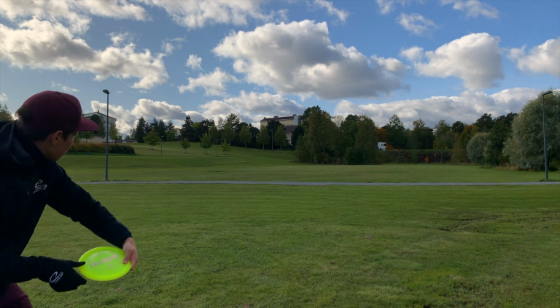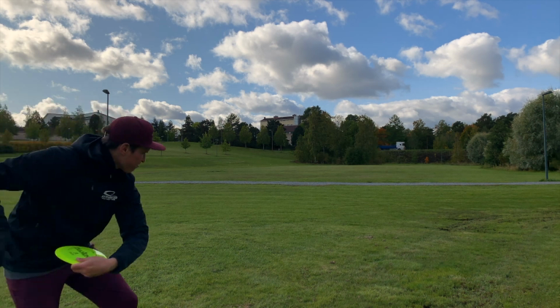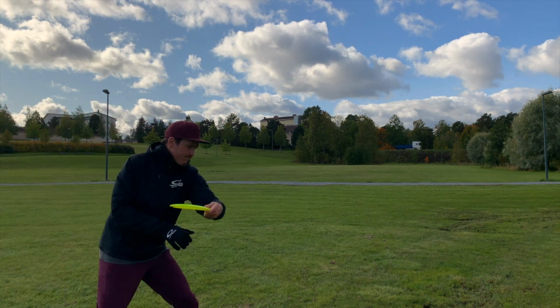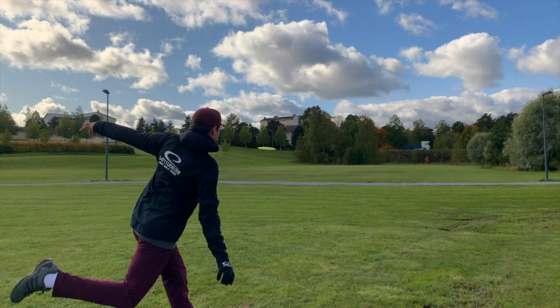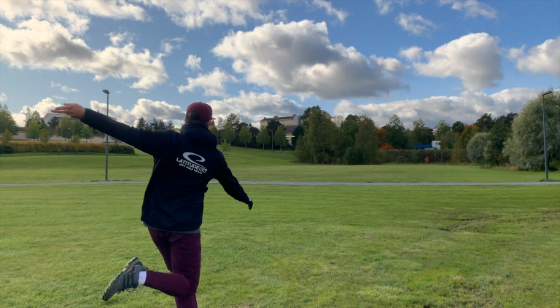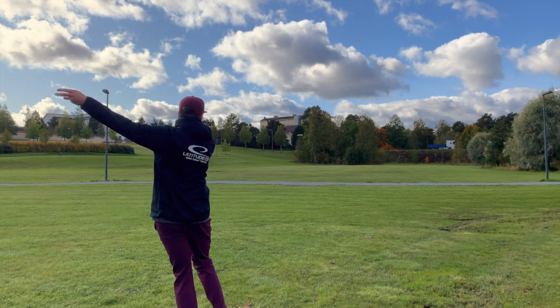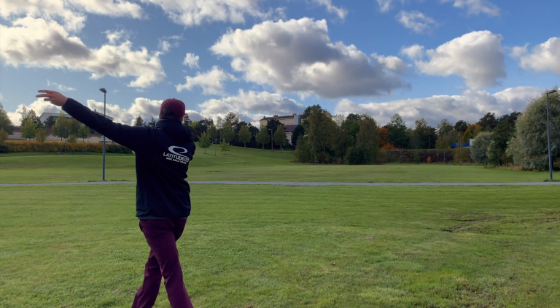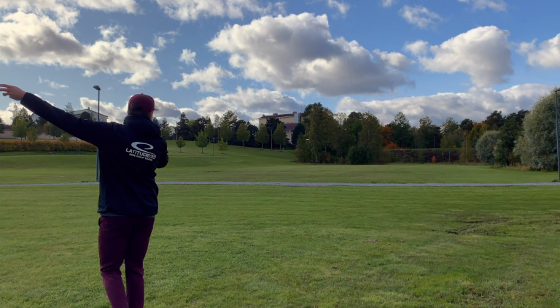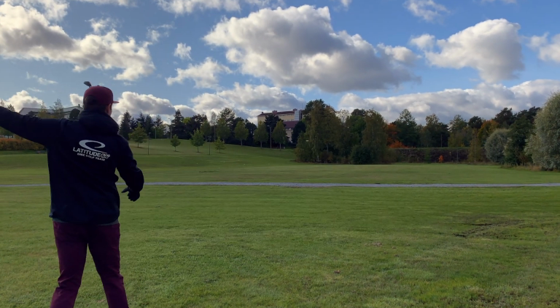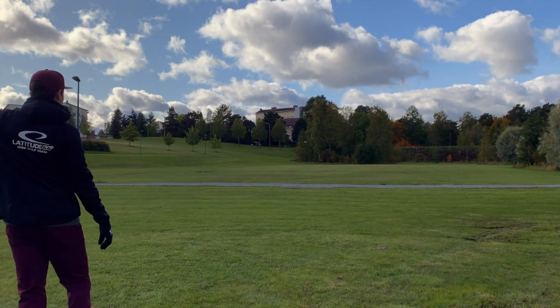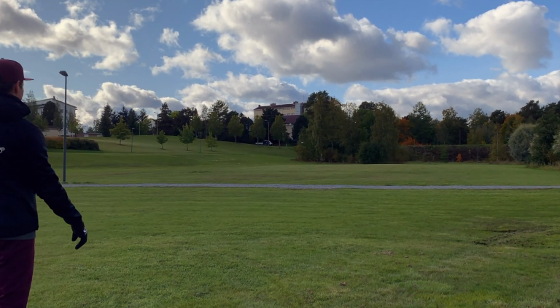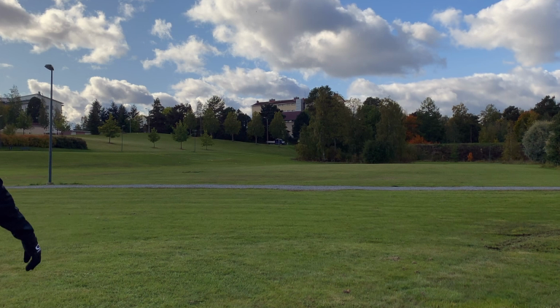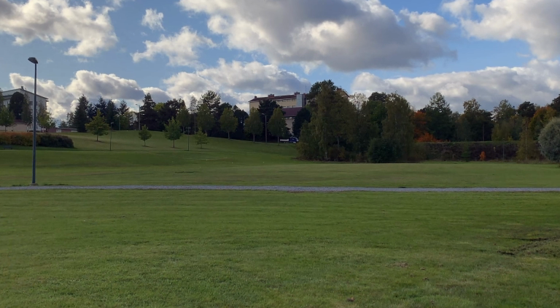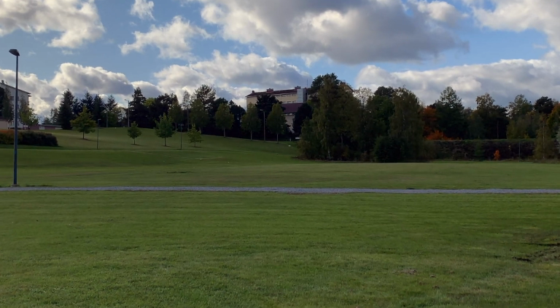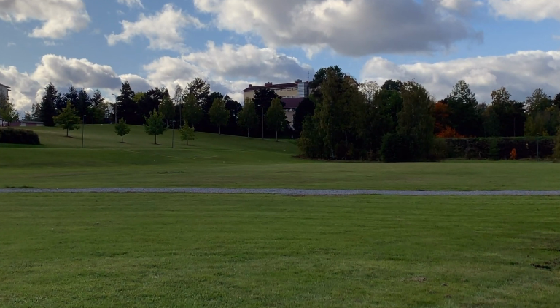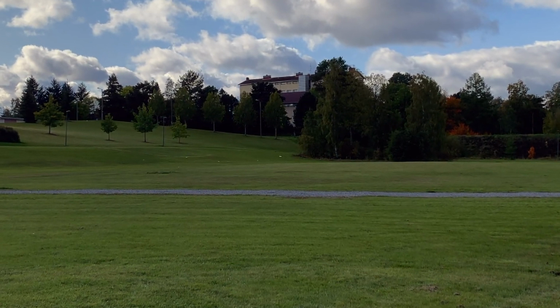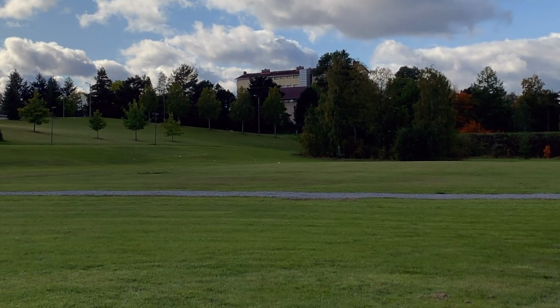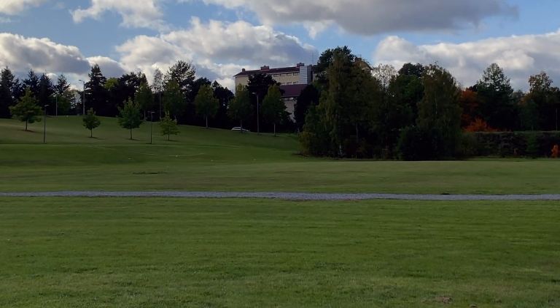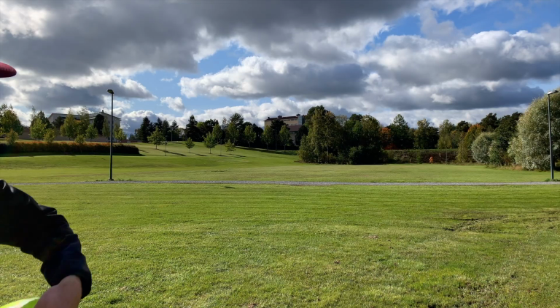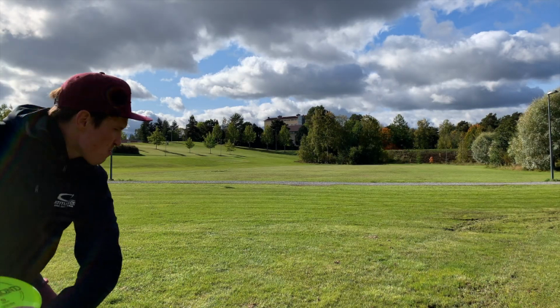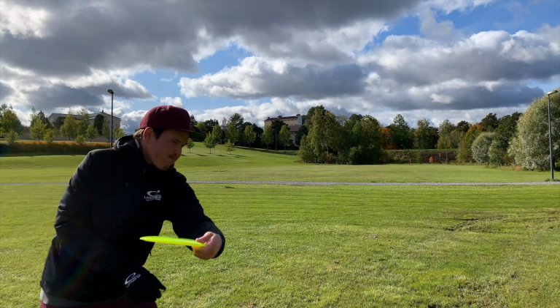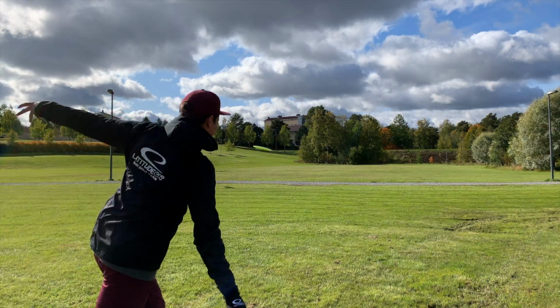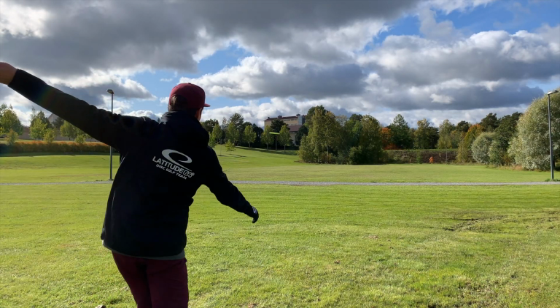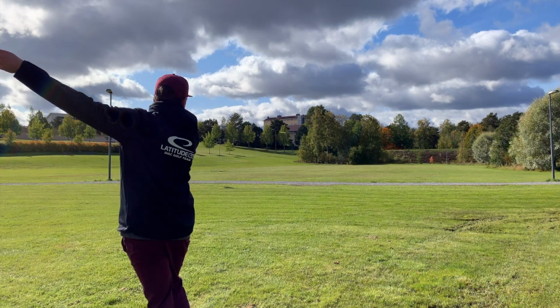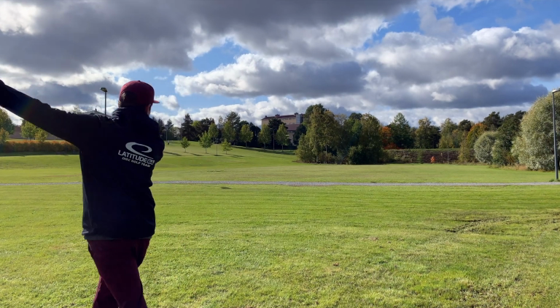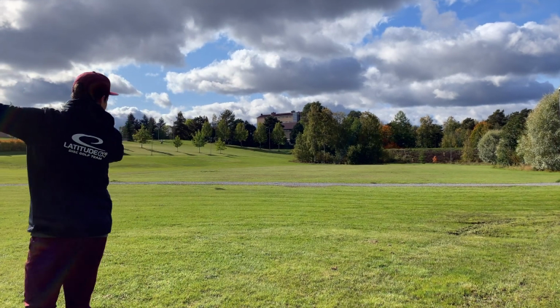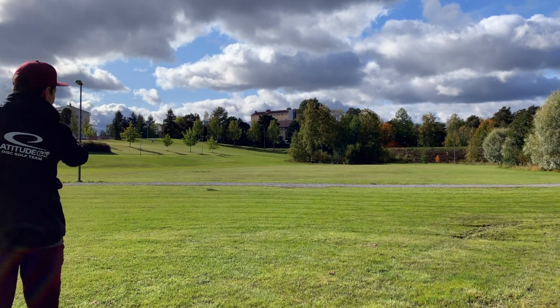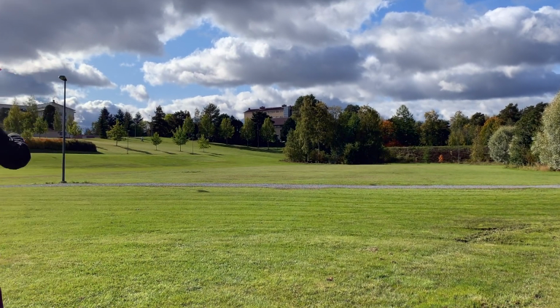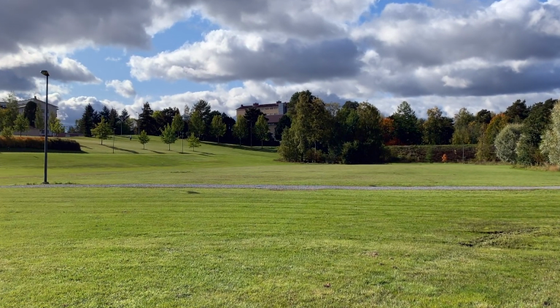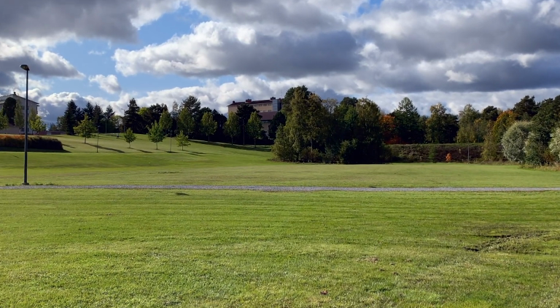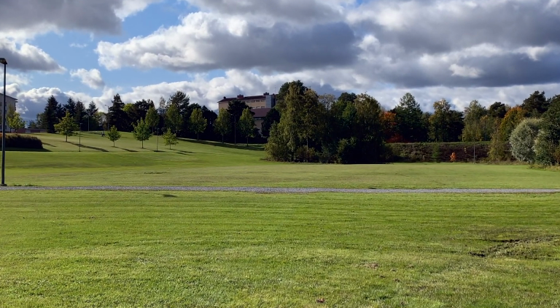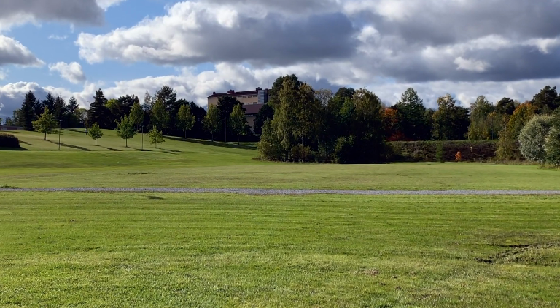The Diamond is the choice of disc for beginners, children and players with moderate arm speed. It's only produced in weights between 145 to 159, which makes it easy to throw and control.